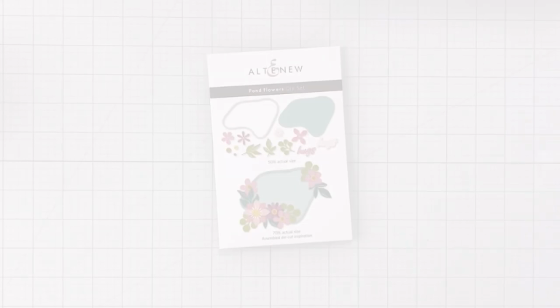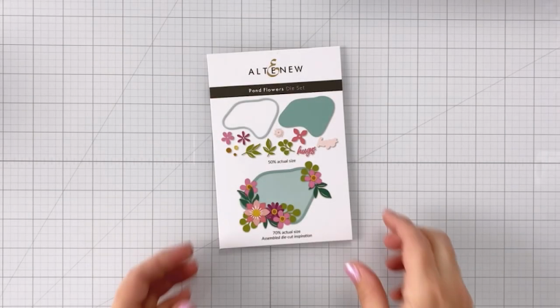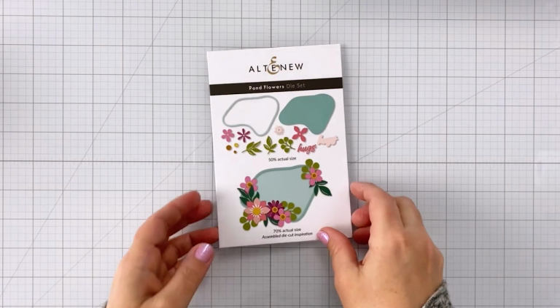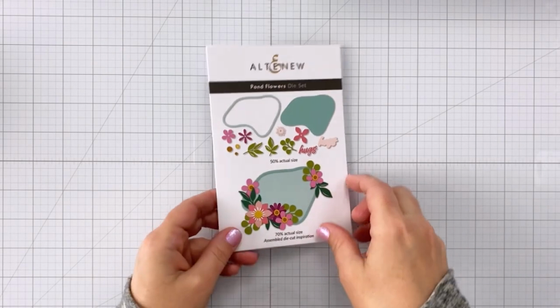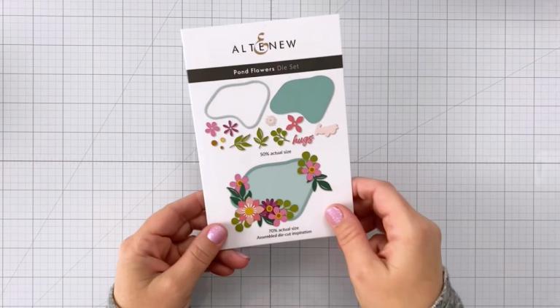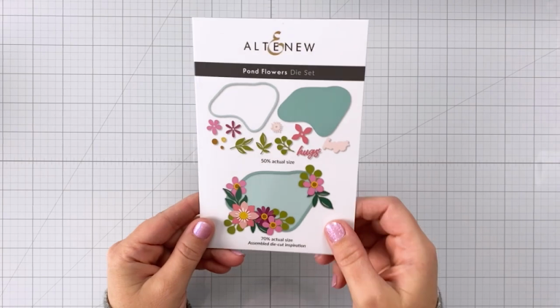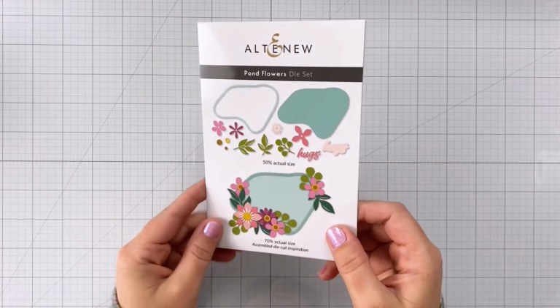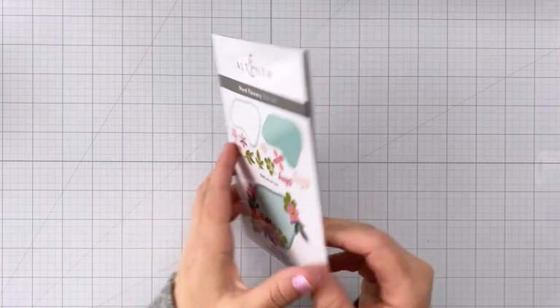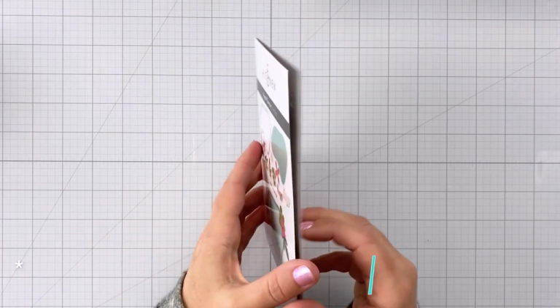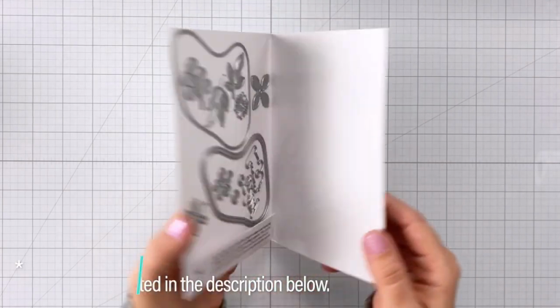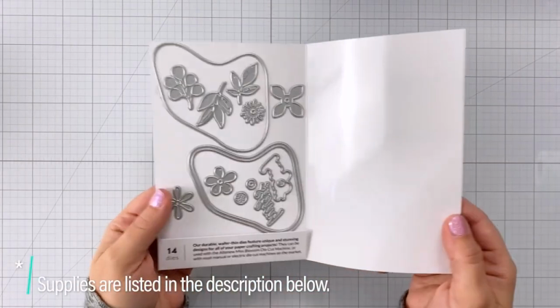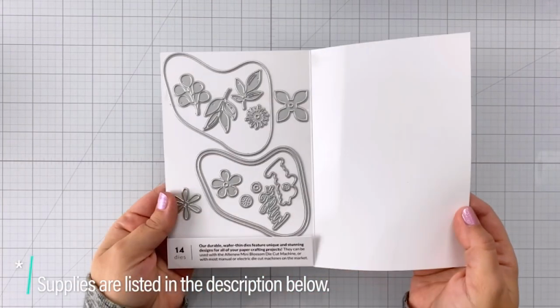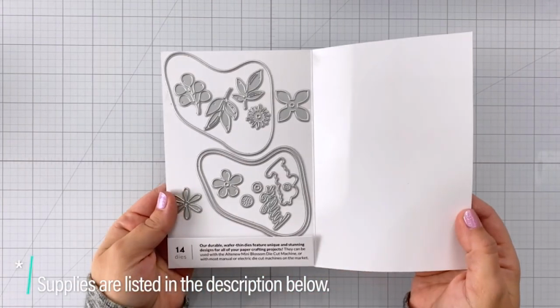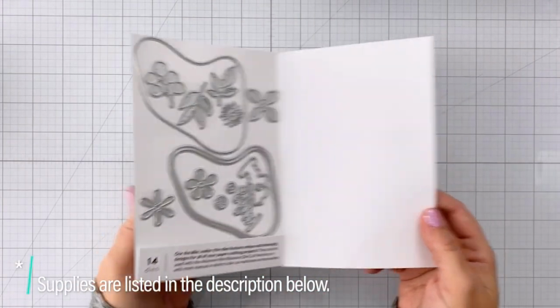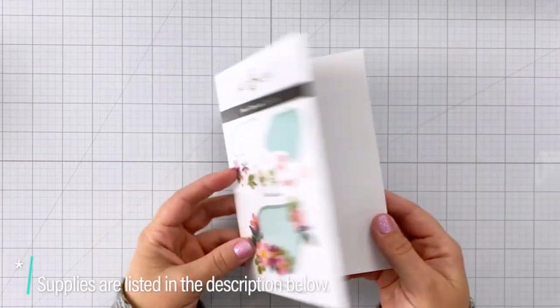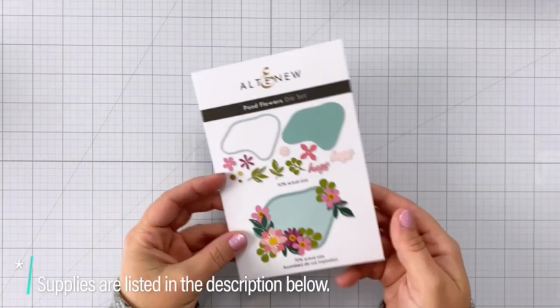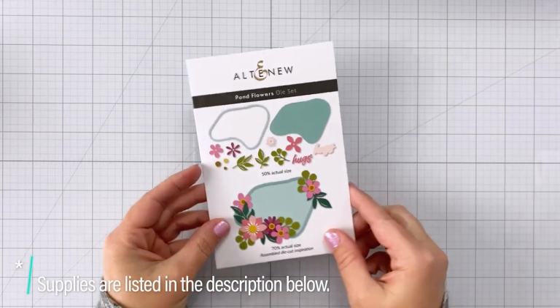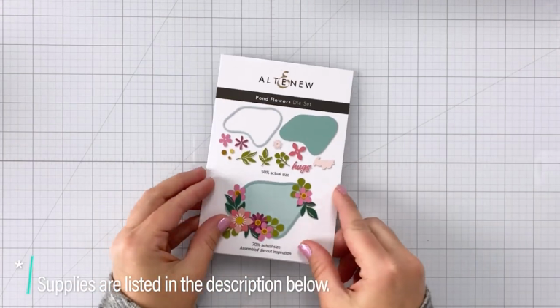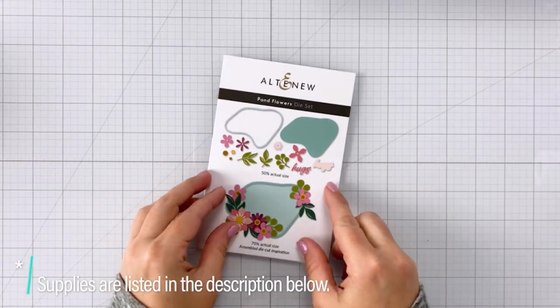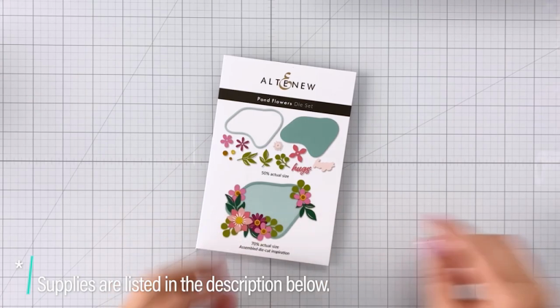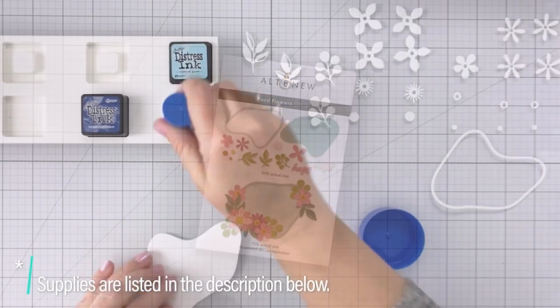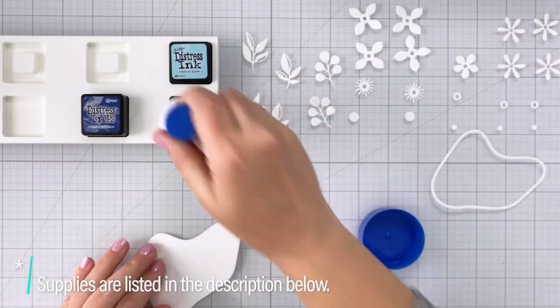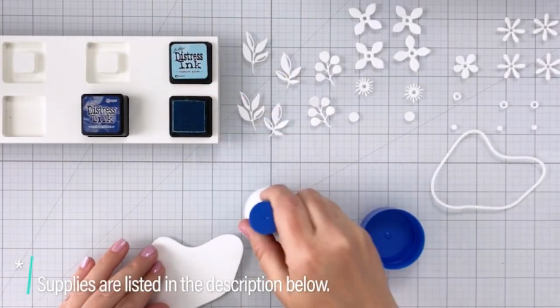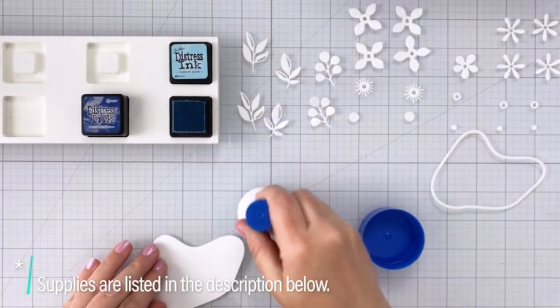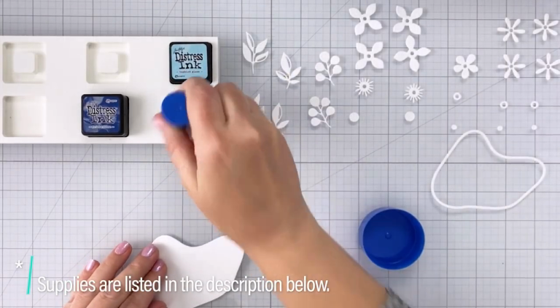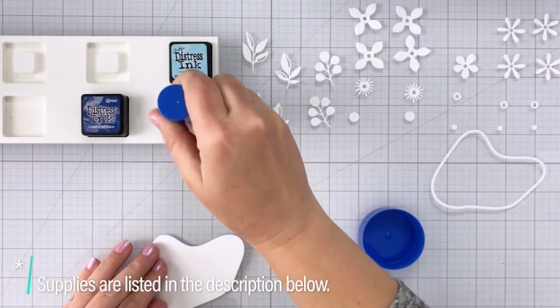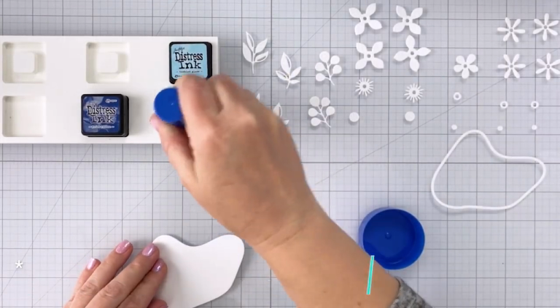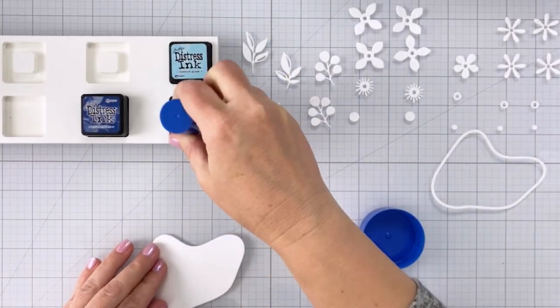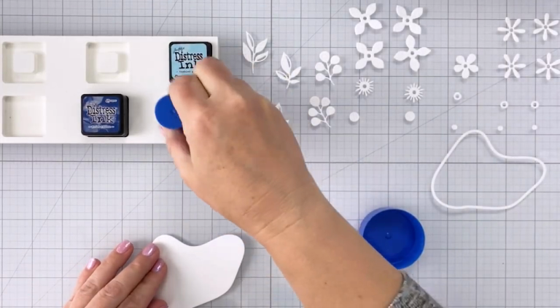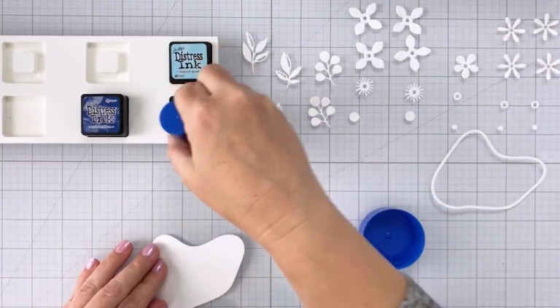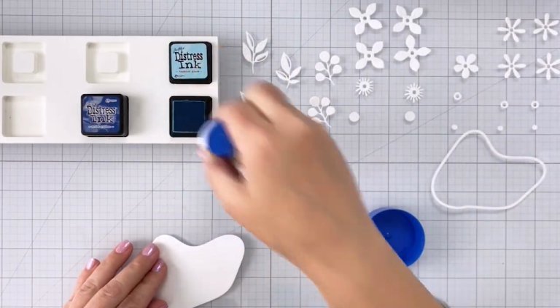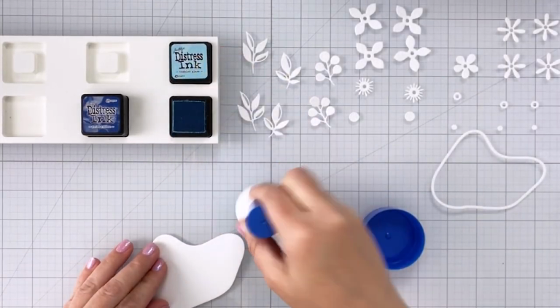I'm creating today's card using some of the new products from Altenew from the July release. They sent me these and I thought they would be perfect for showing you how to create this faux water technique.